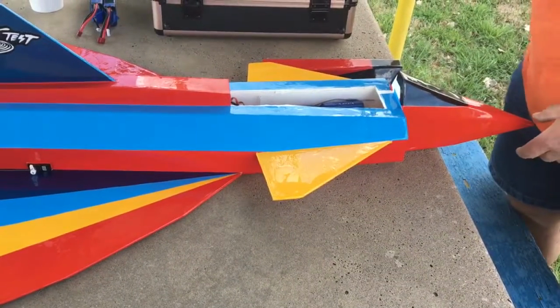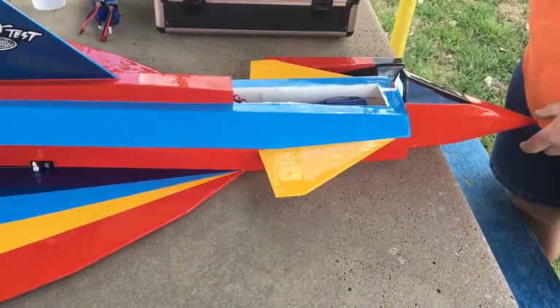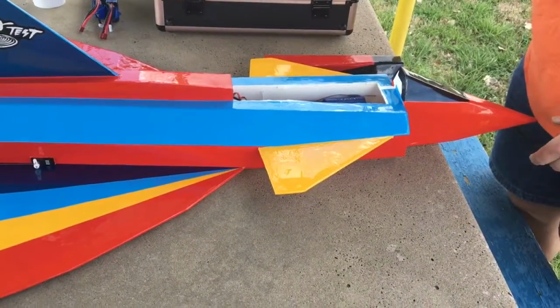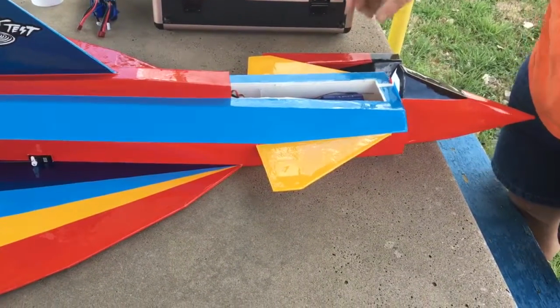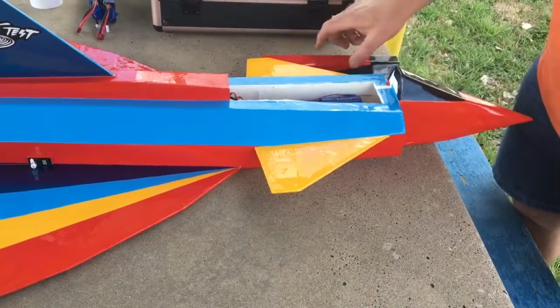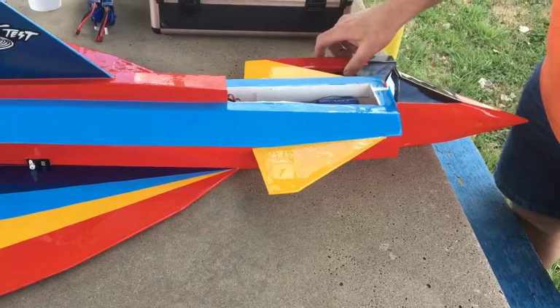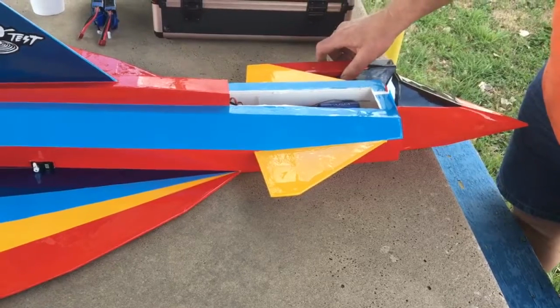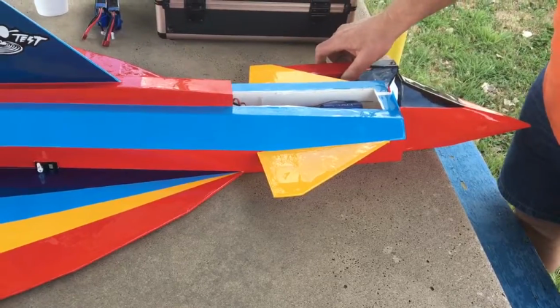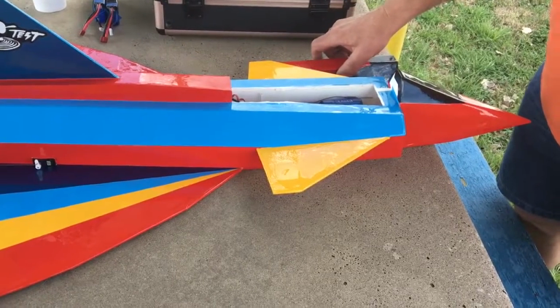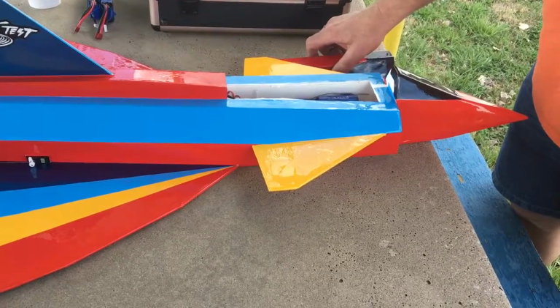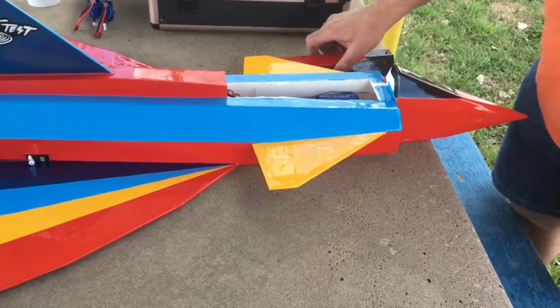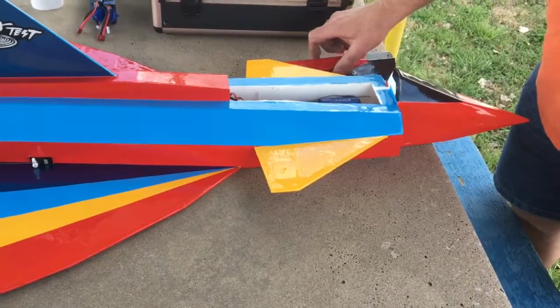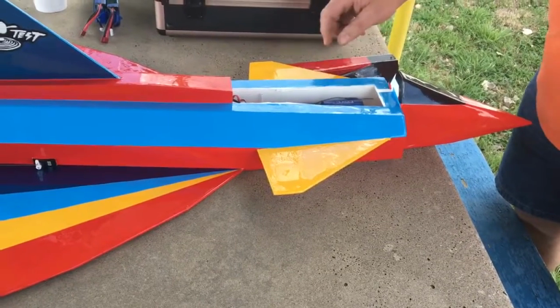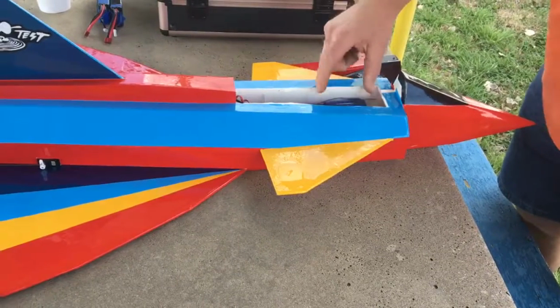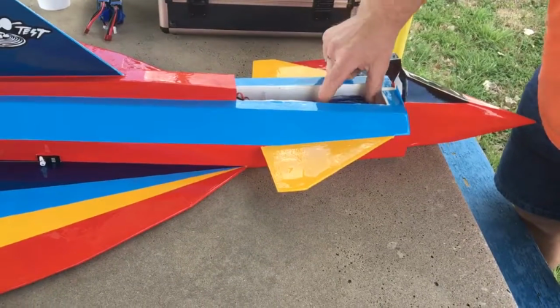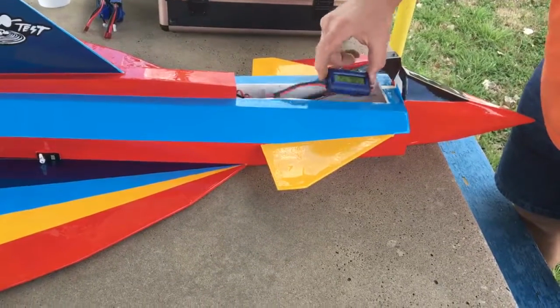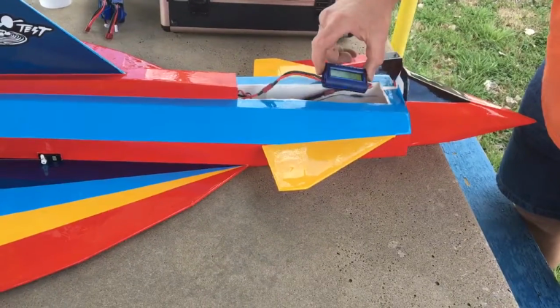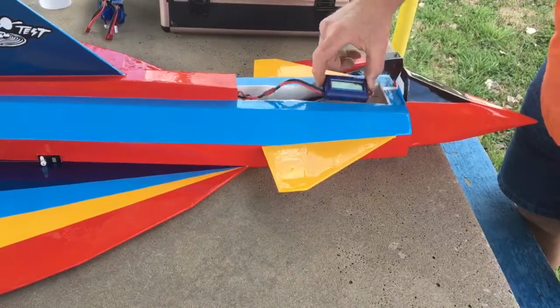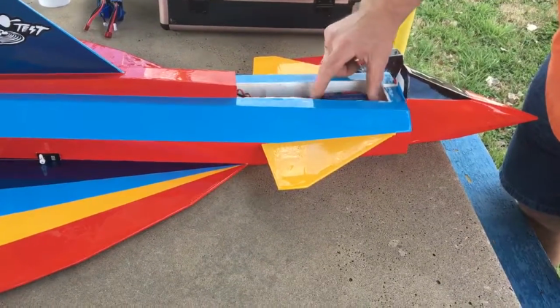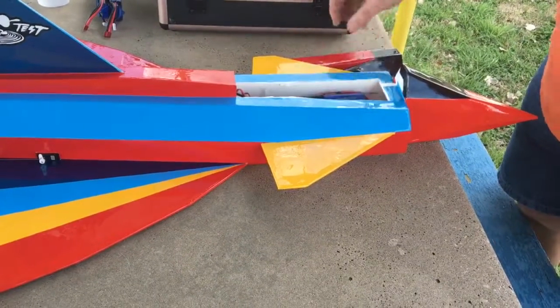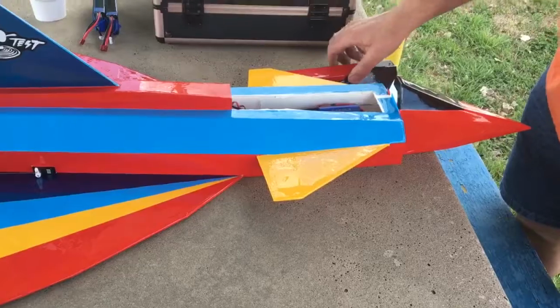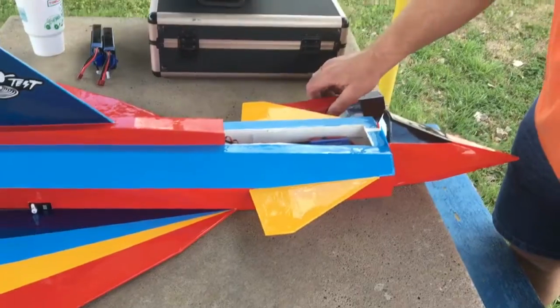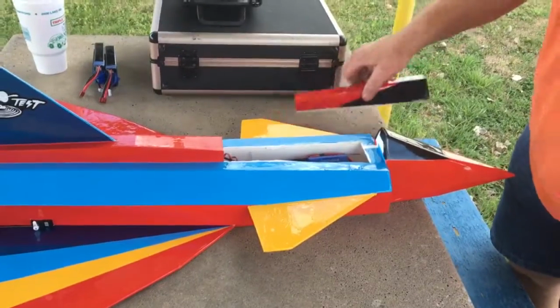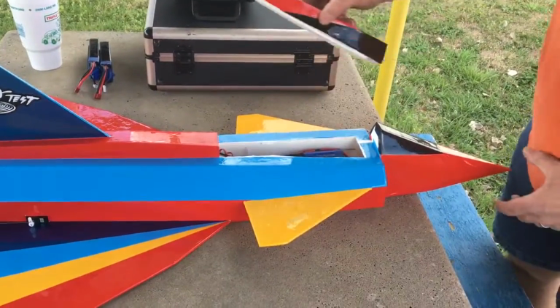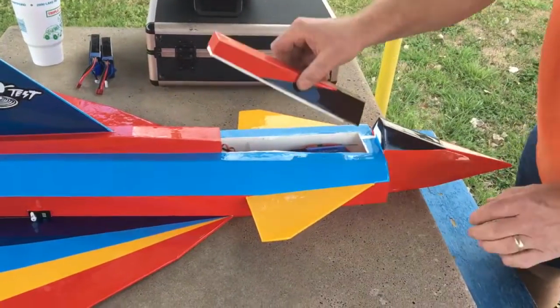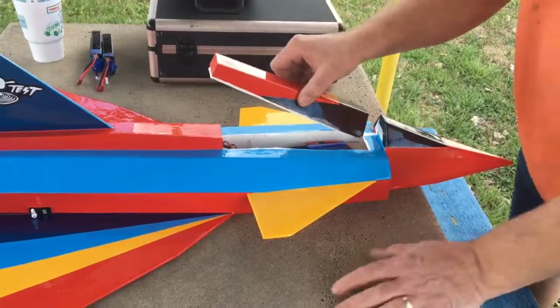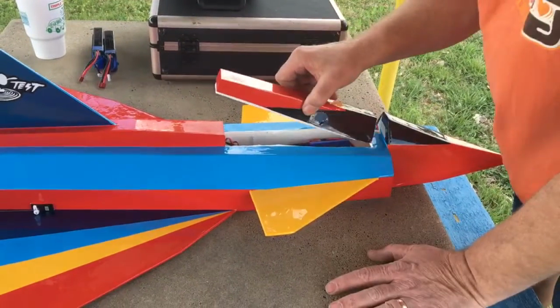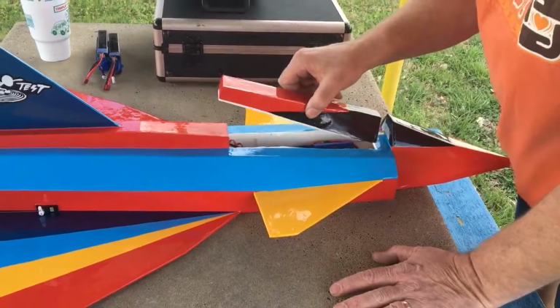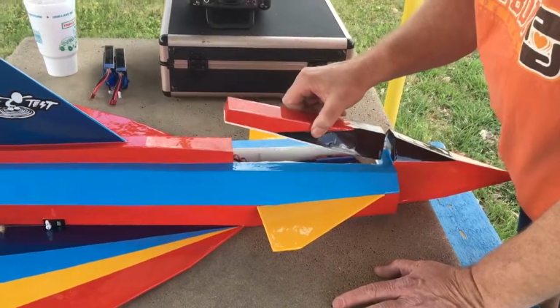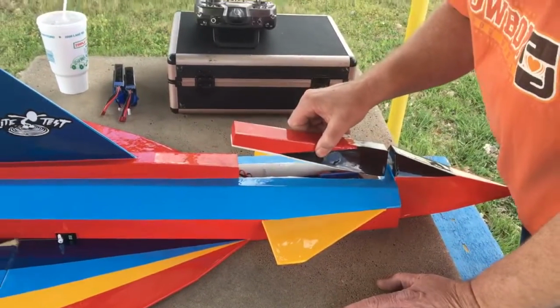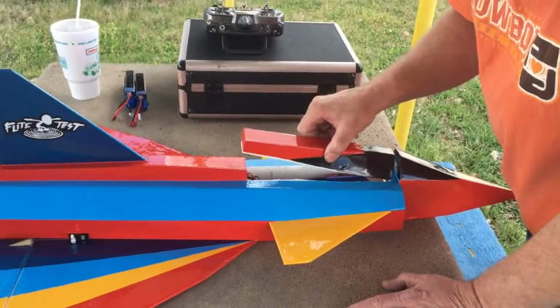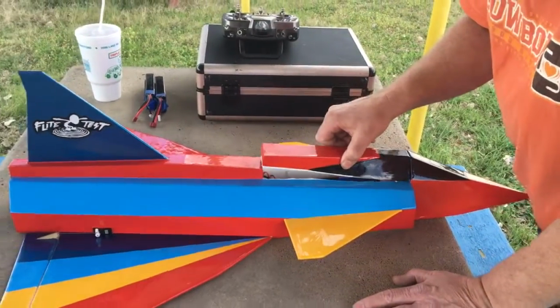Is that a telemetry transmitter? No, it's a watt meter. I want to see how many watts or amps I'm pulling.